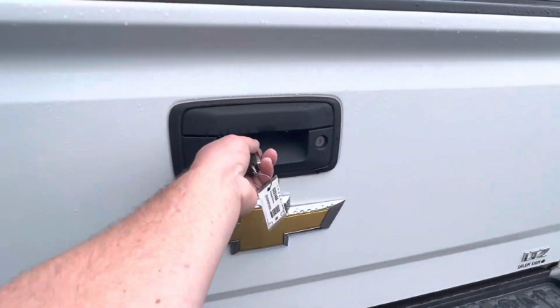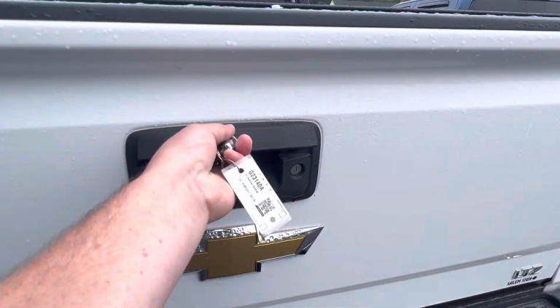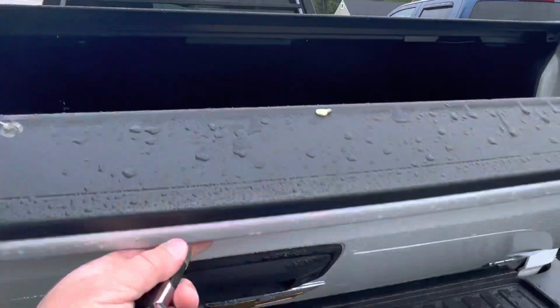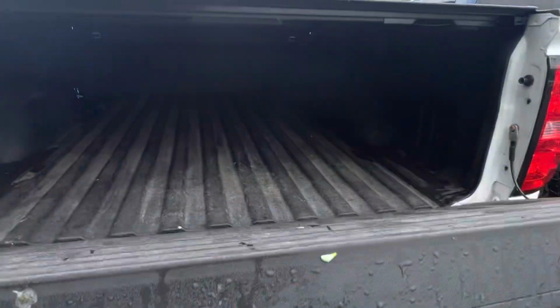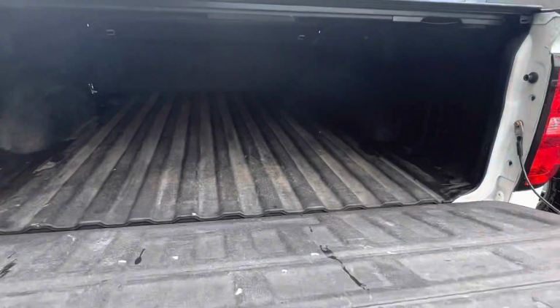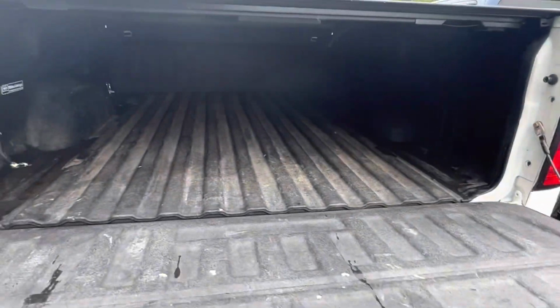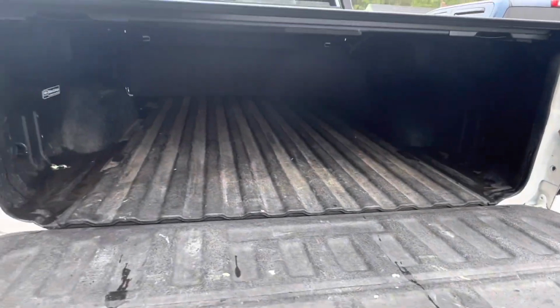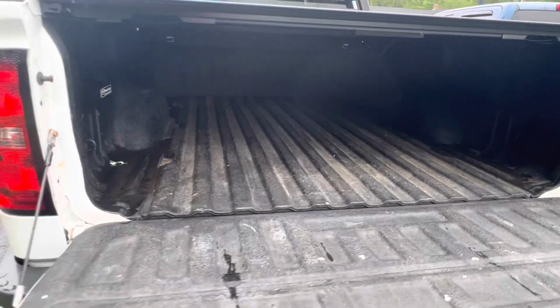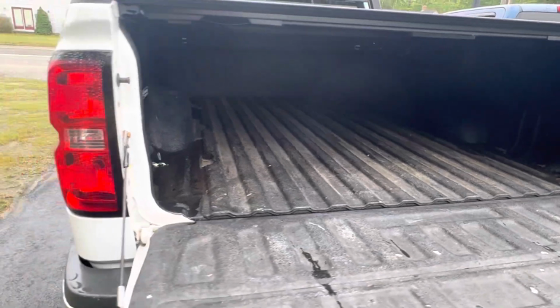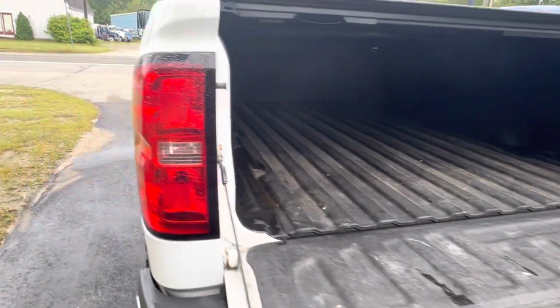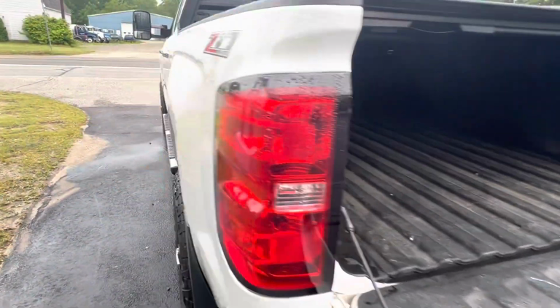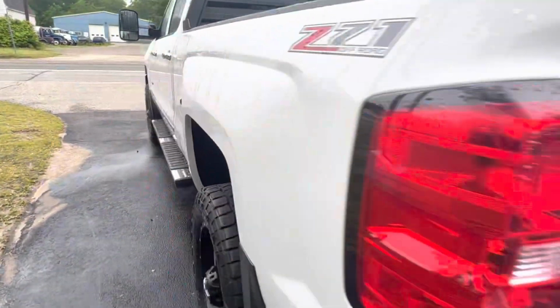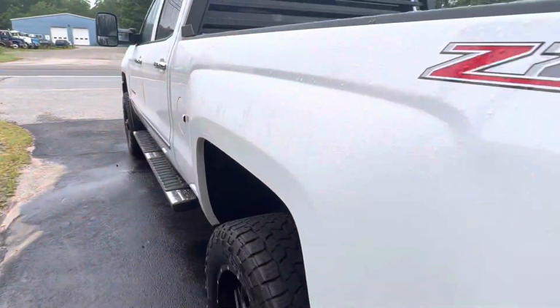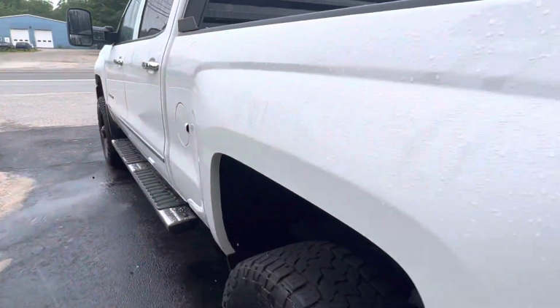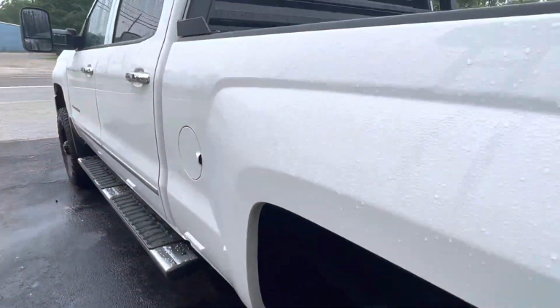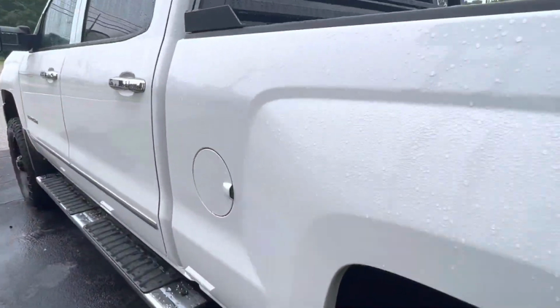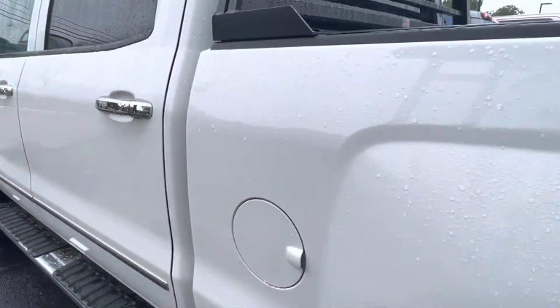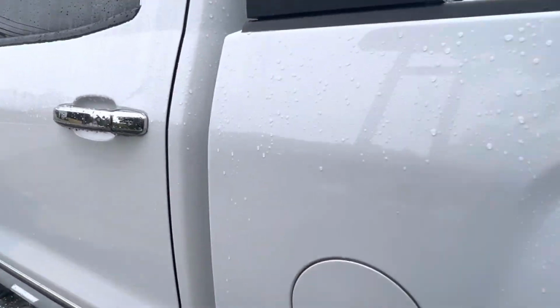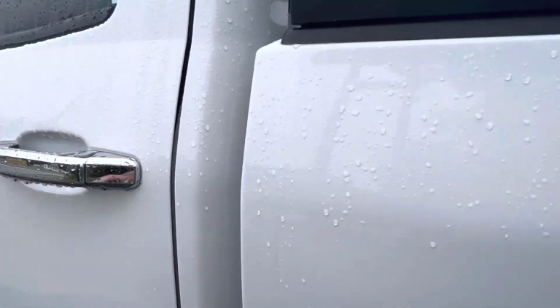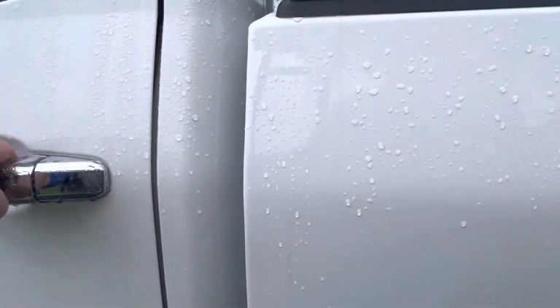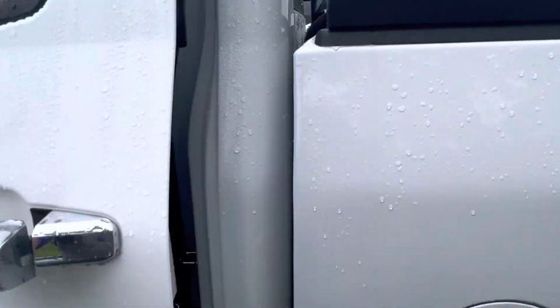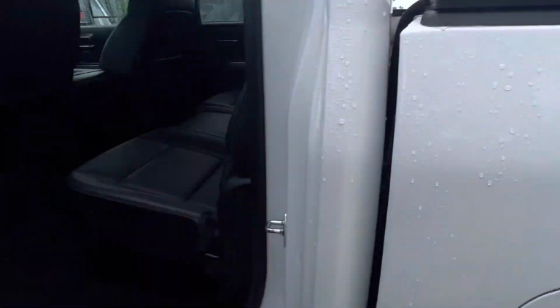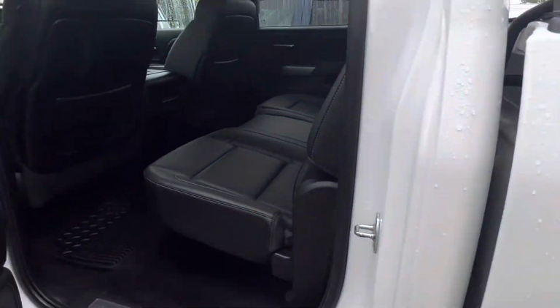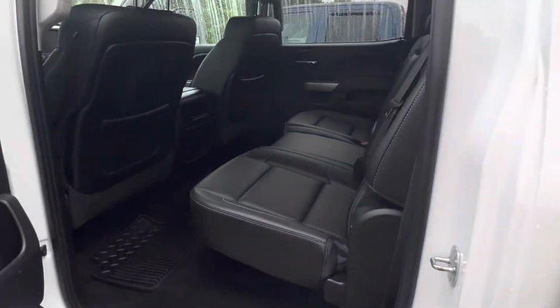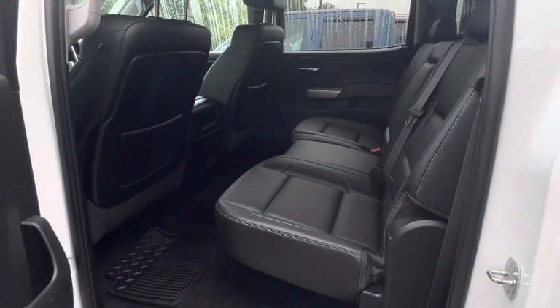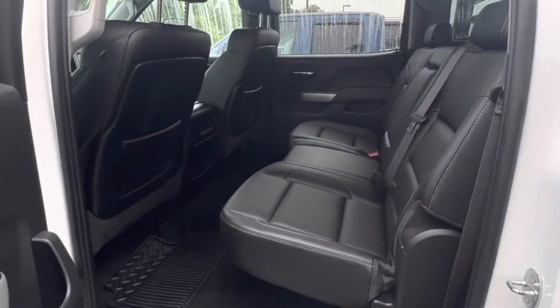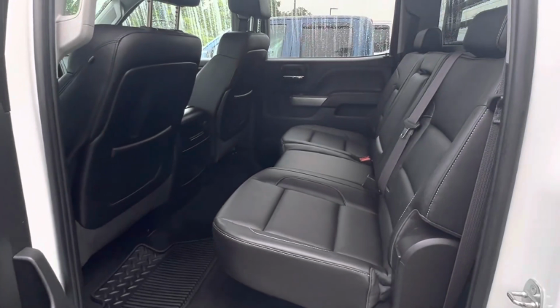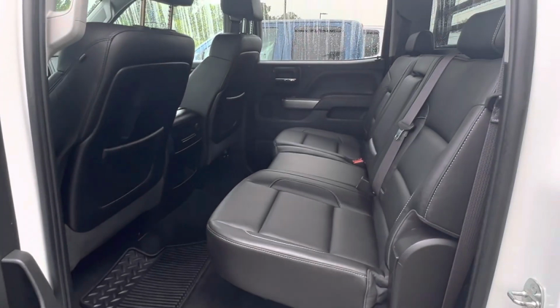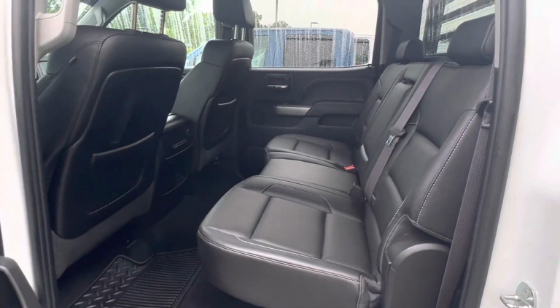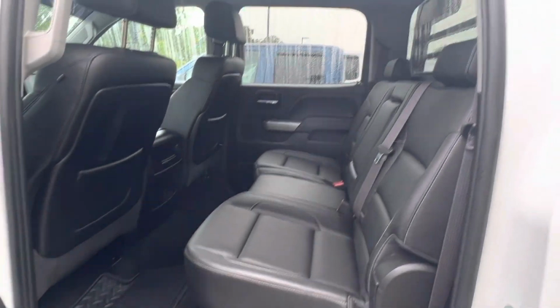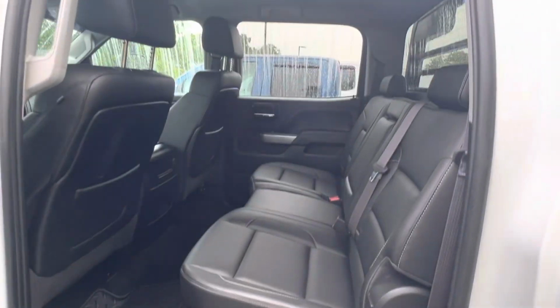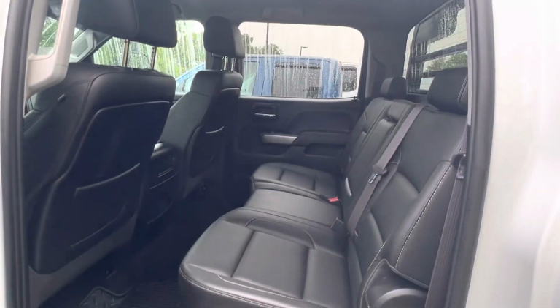Let's give you a look here in the bed. Already has a spray bed liner in there. Back seat, tons of room with the crew cab, super clean.